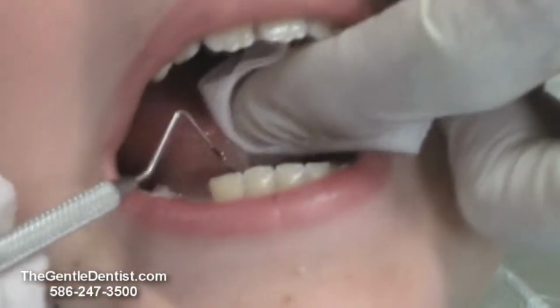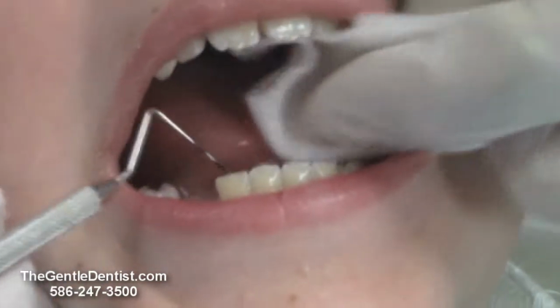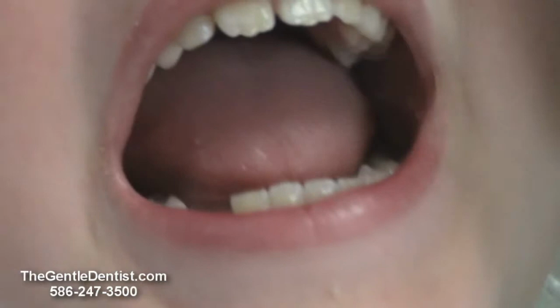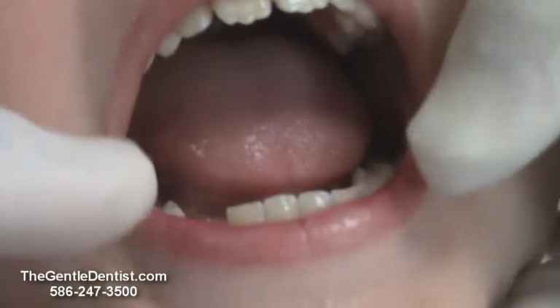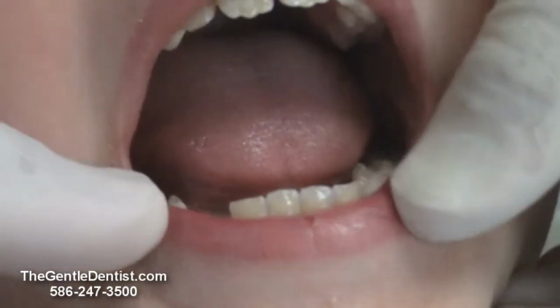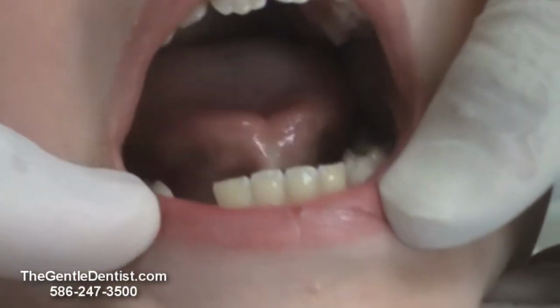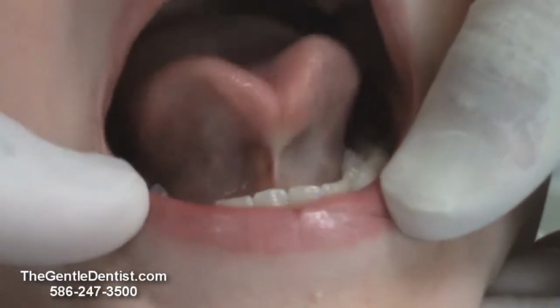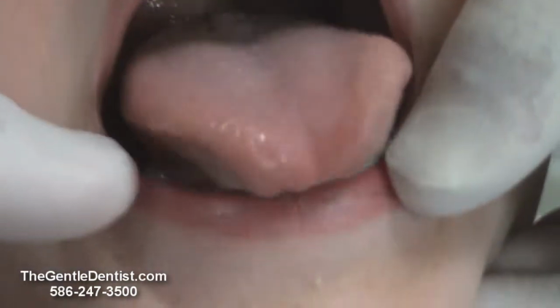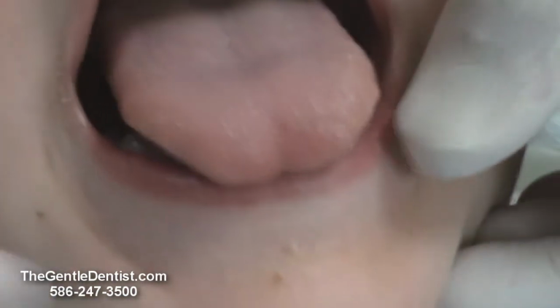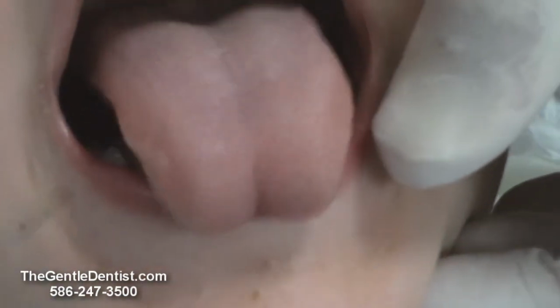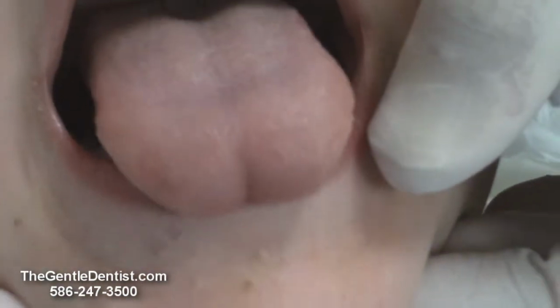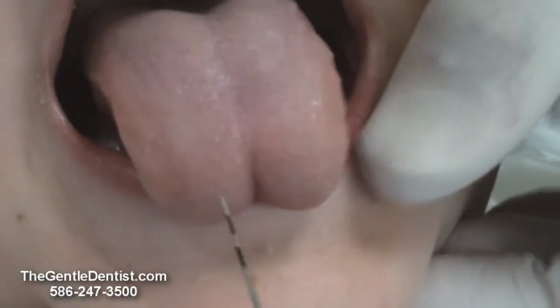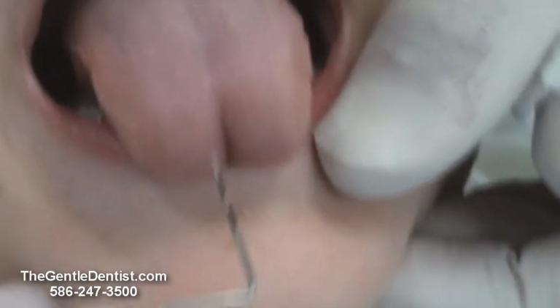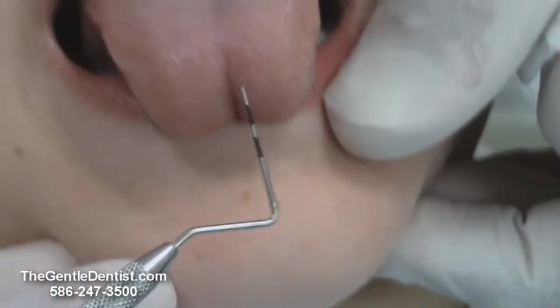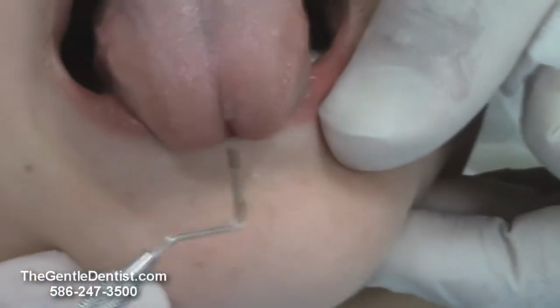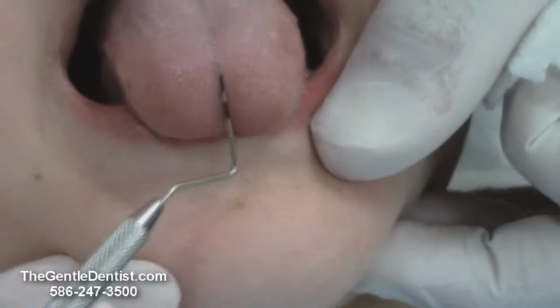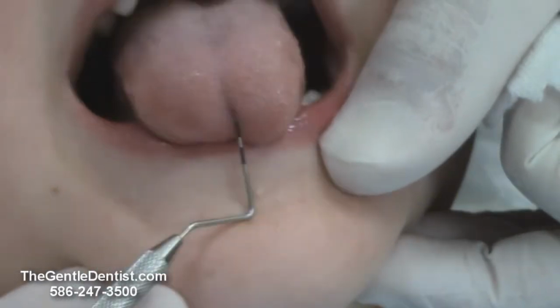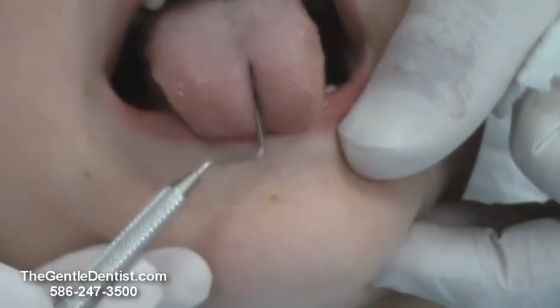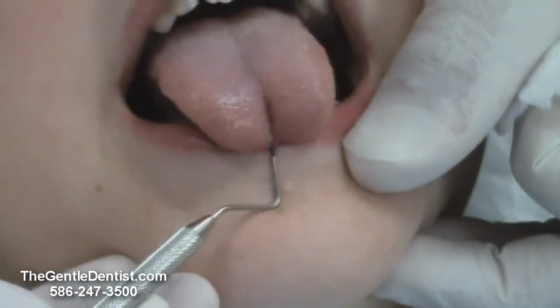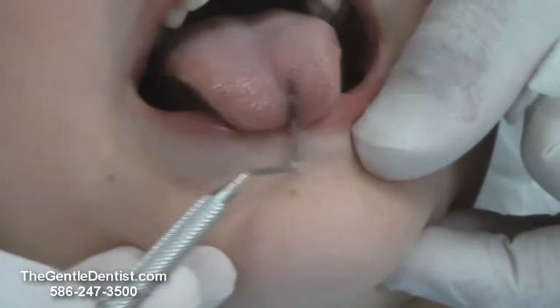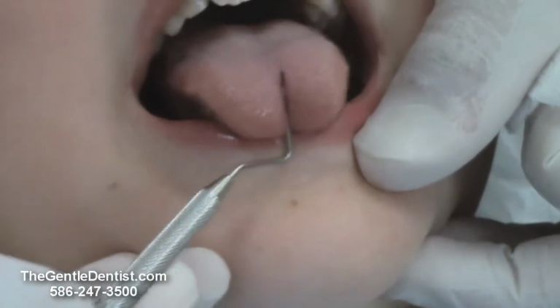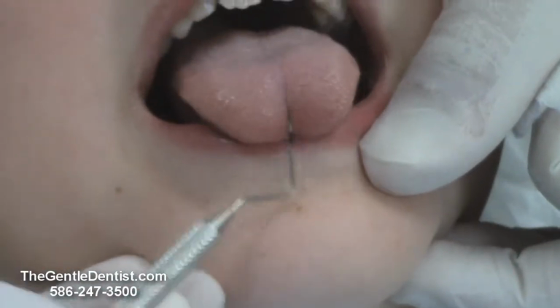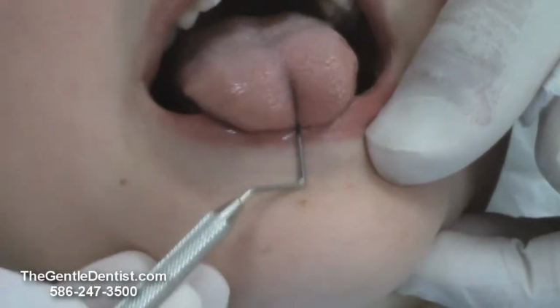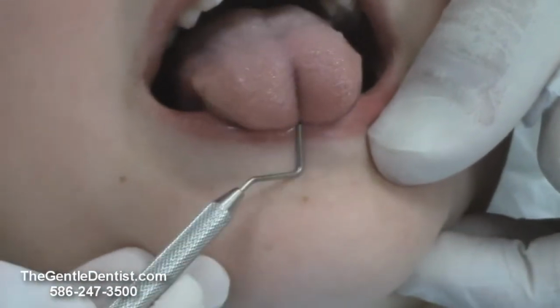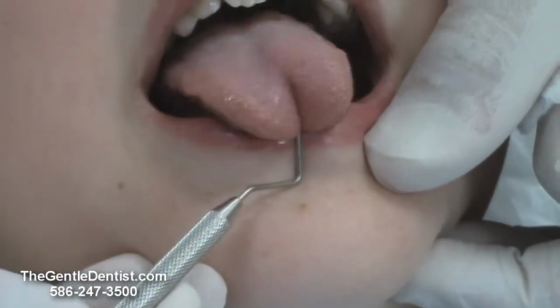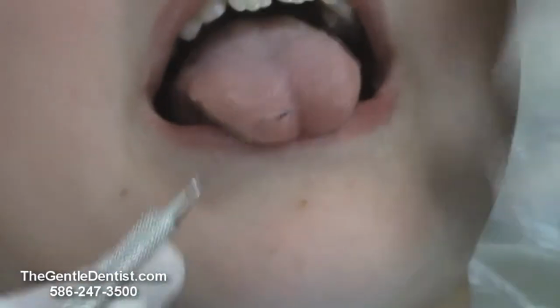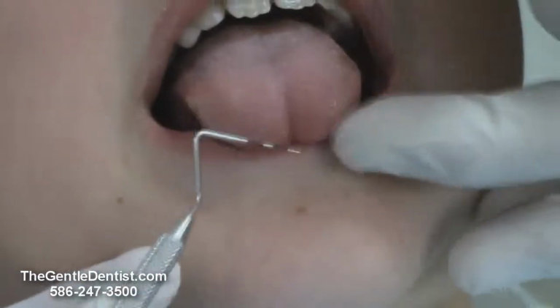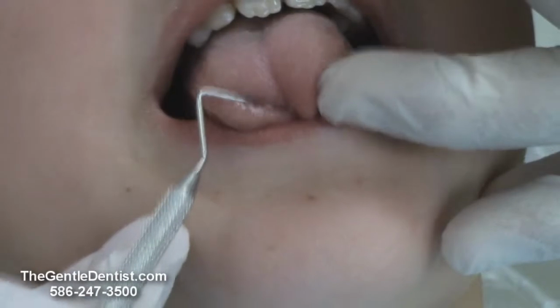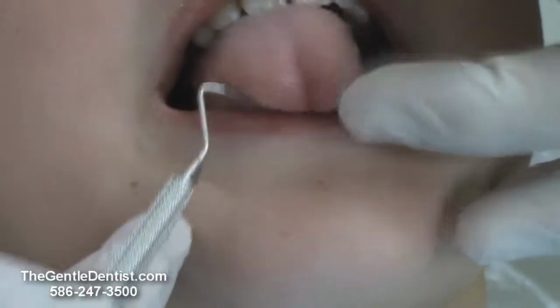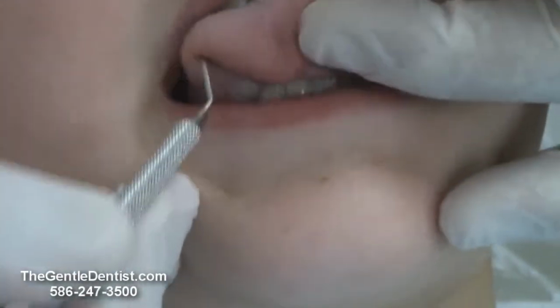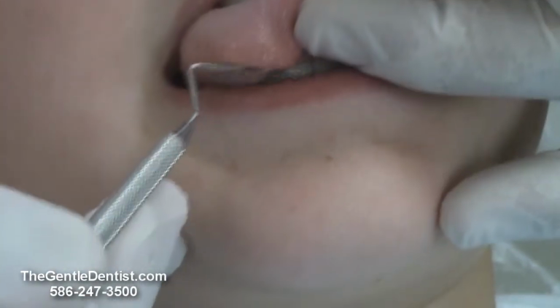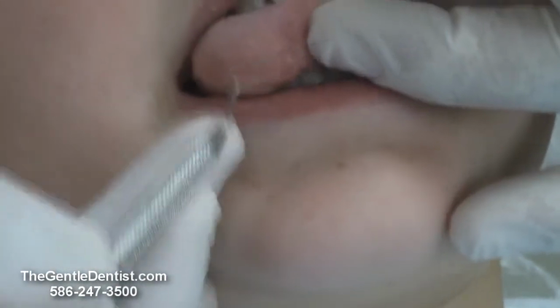Nick, just try to put your tongue out for me as far as you can. See that — he can't go any further. In fact, what happens is he gets this little area right here that restricts his tongue, and that's completely just because of this extra muscle attachment.